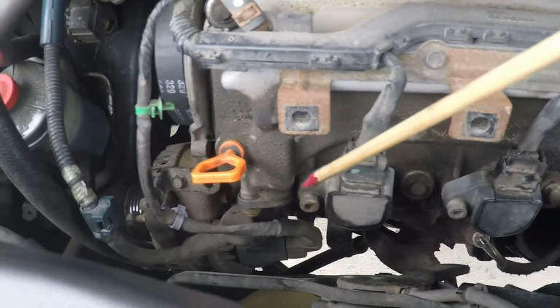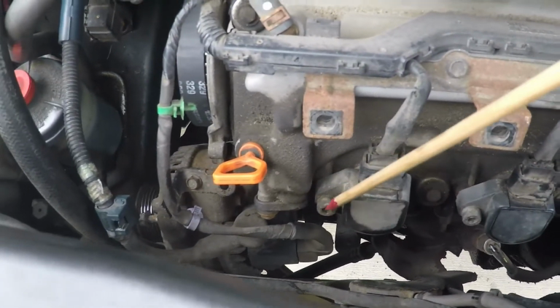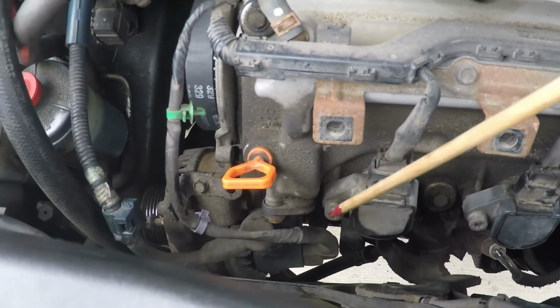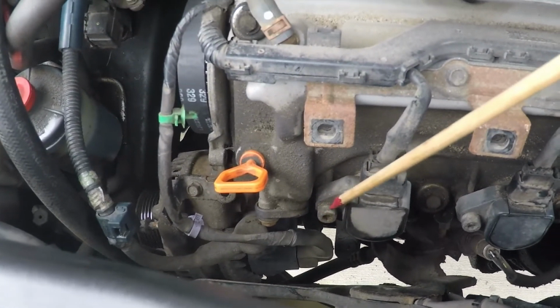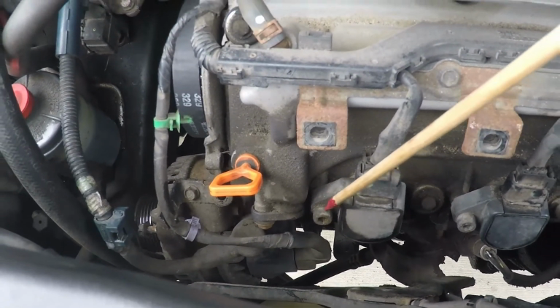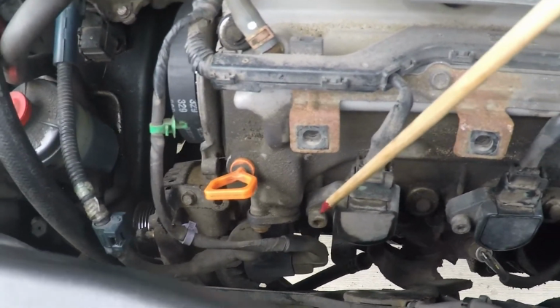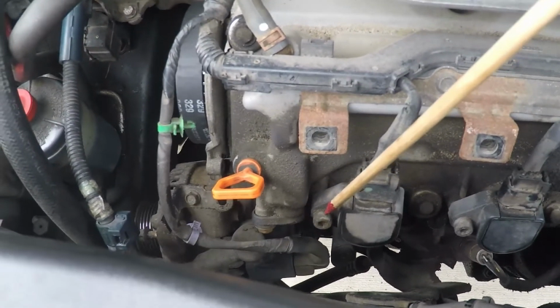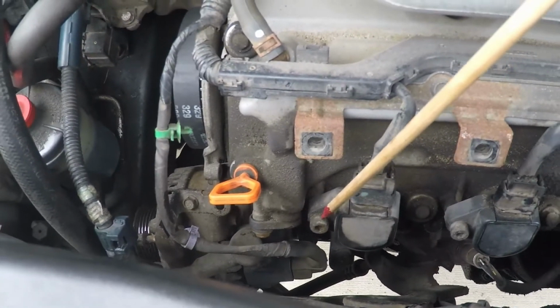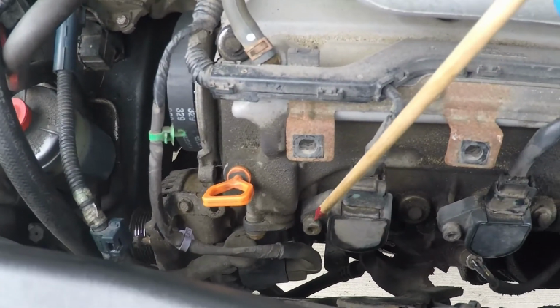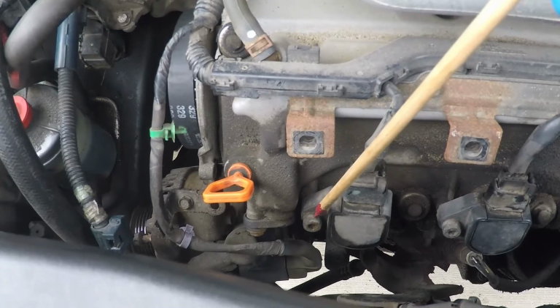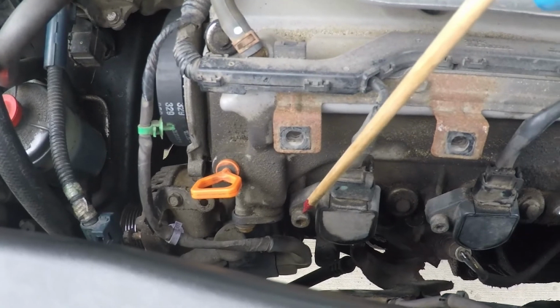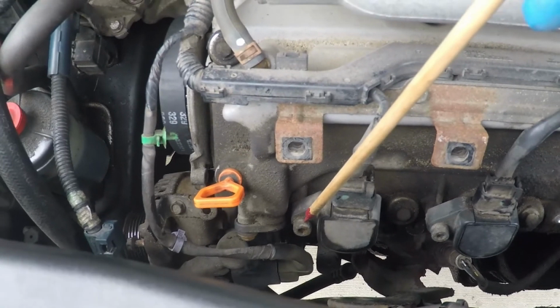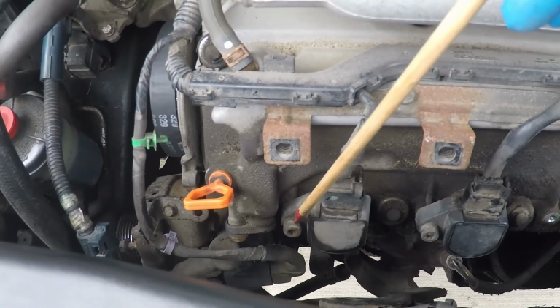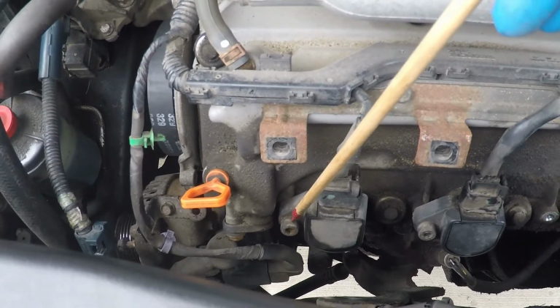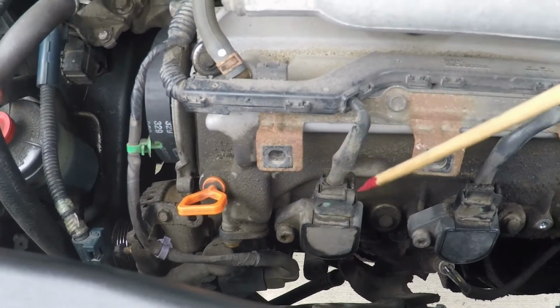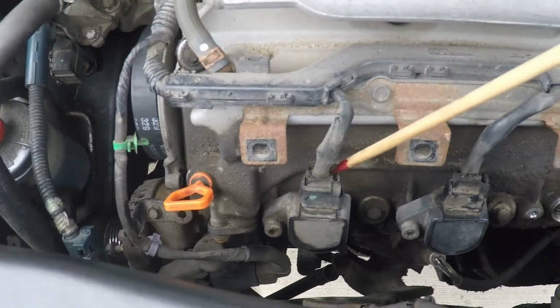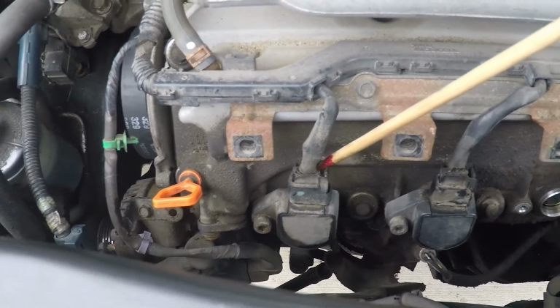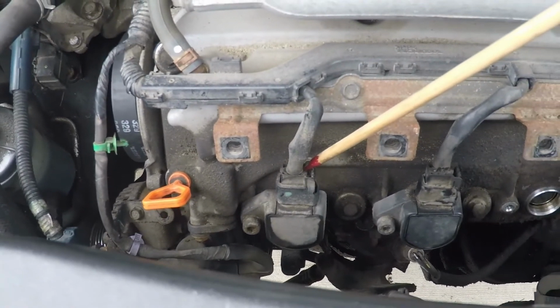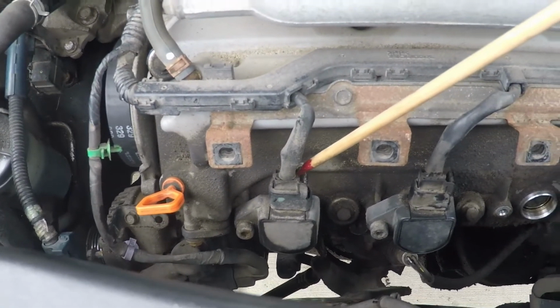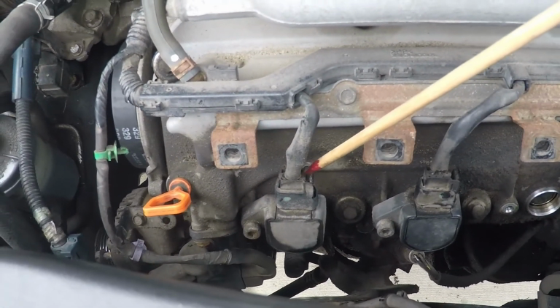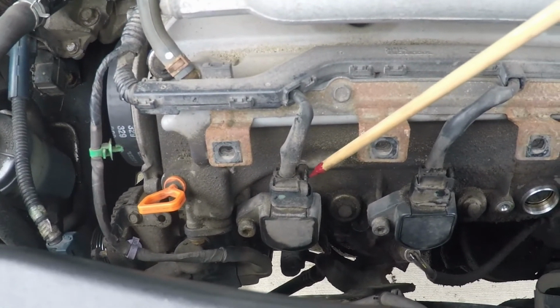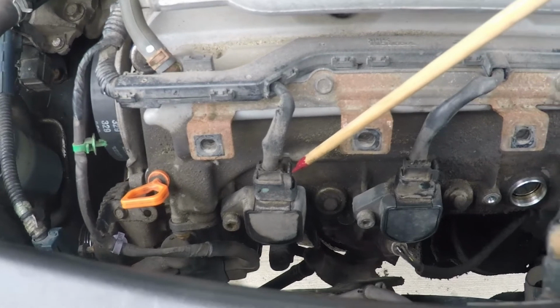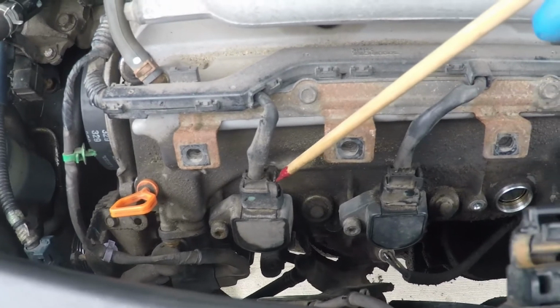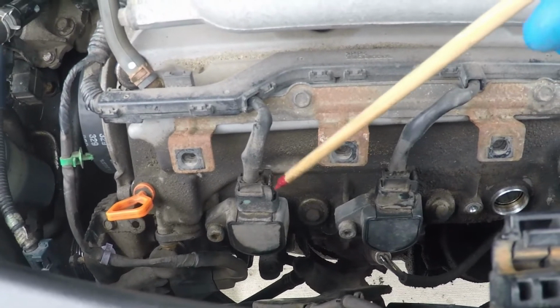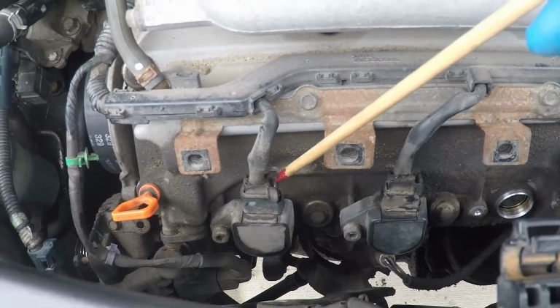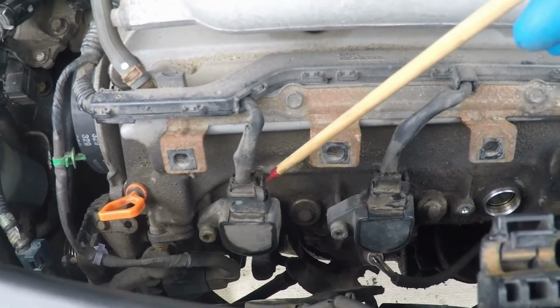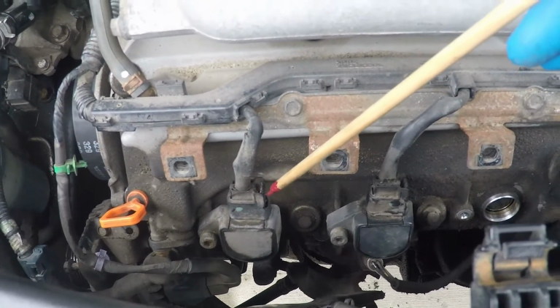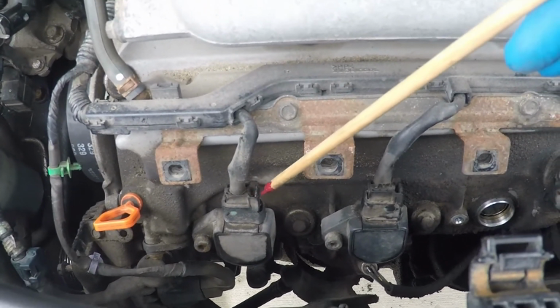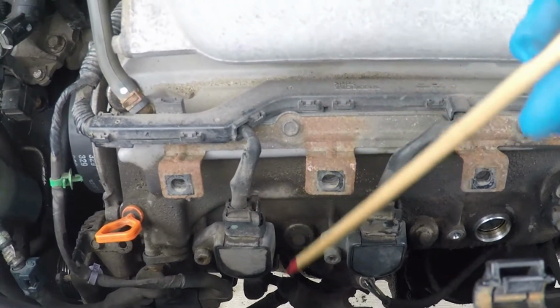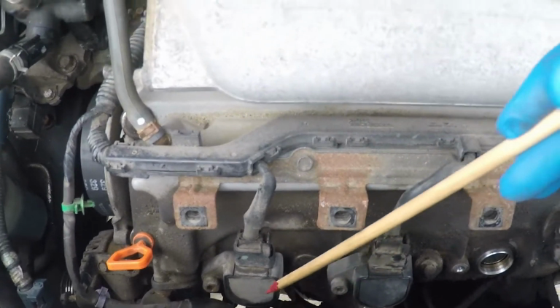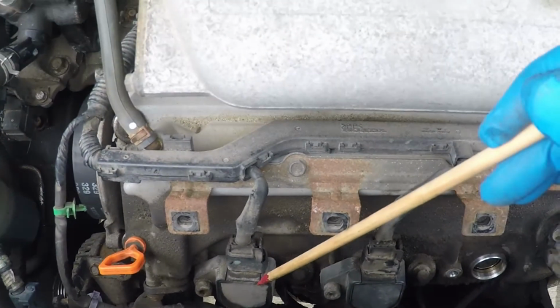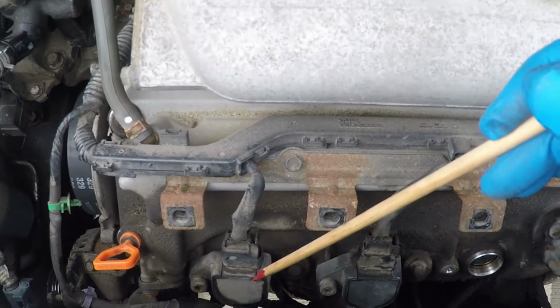there's a bolt holding them in which takes a 6mm Allen key. To access that, there's an electrical connection, so you just have to remove the clip and pull the electrical connector off. And there's the coil itself.